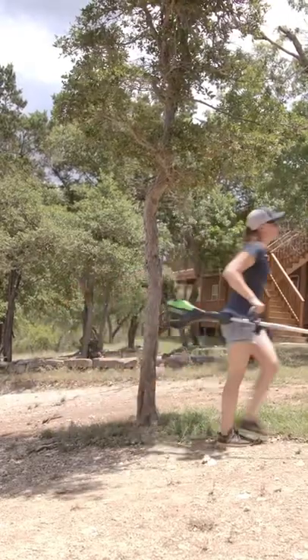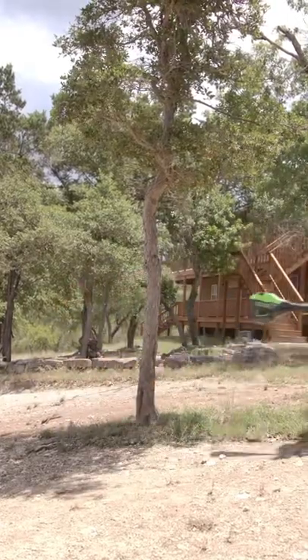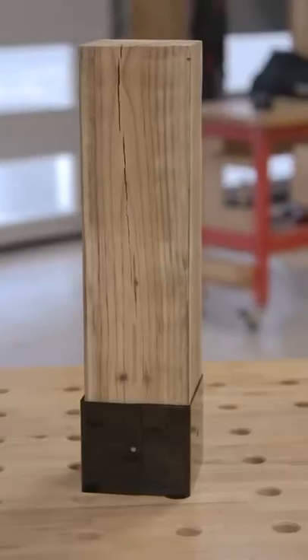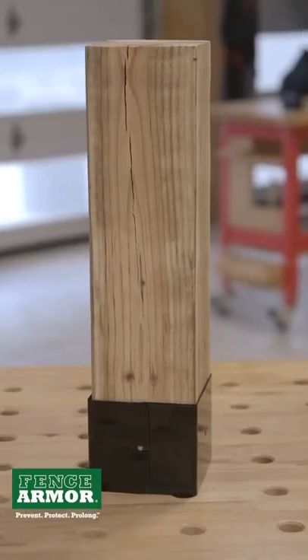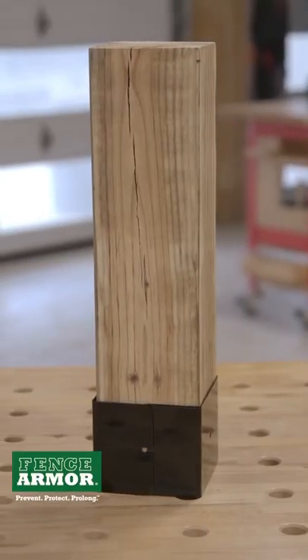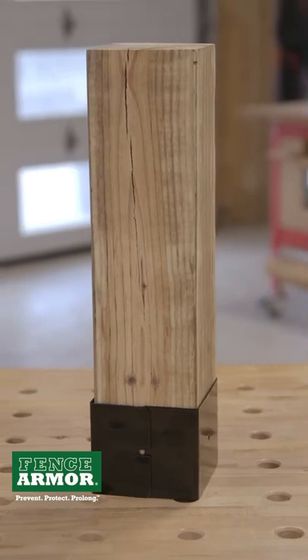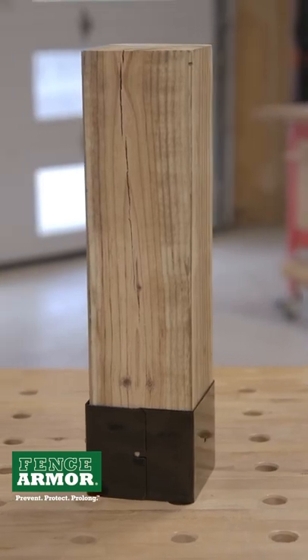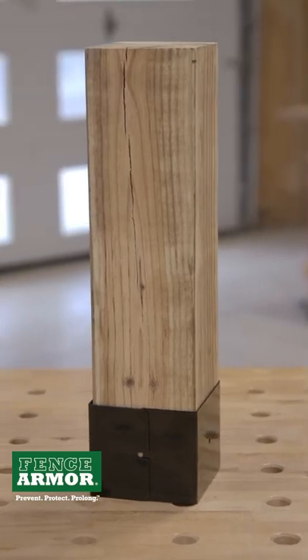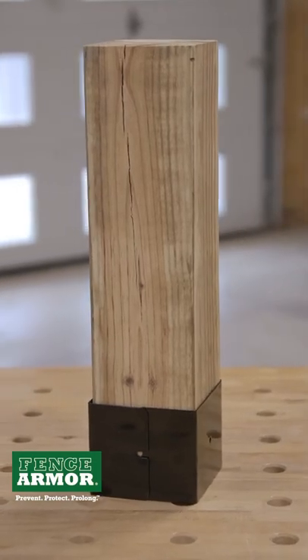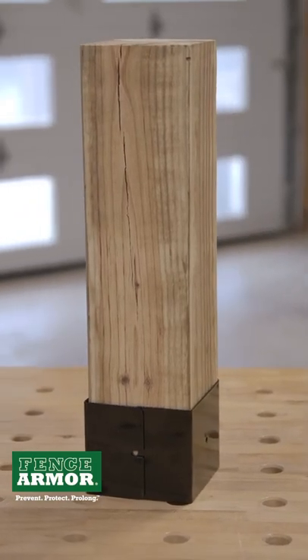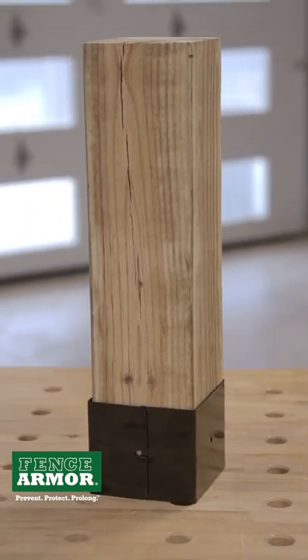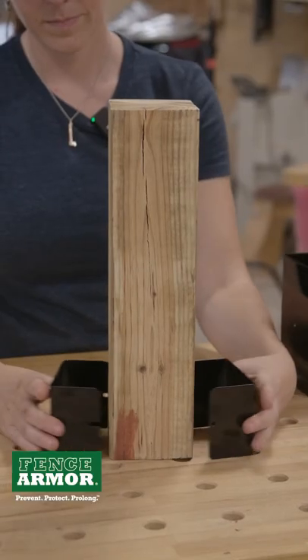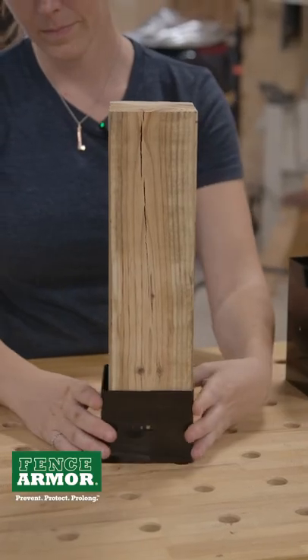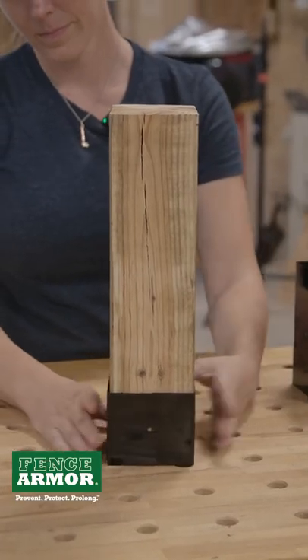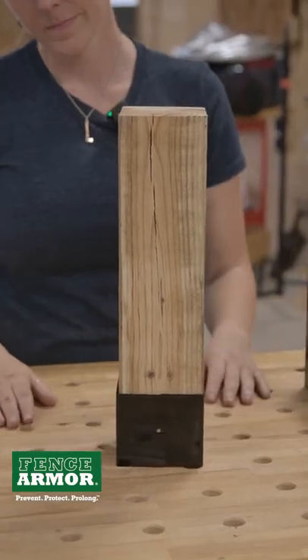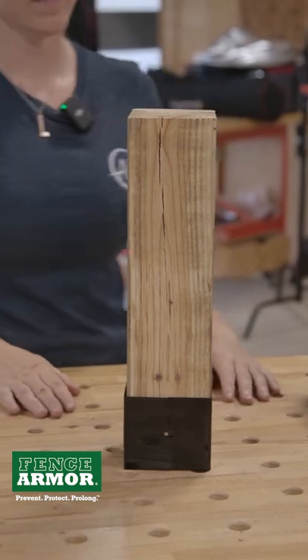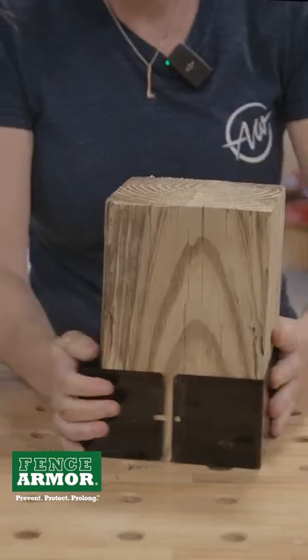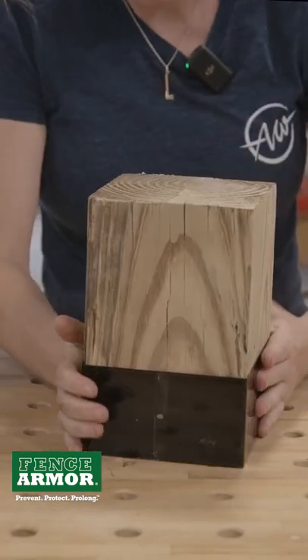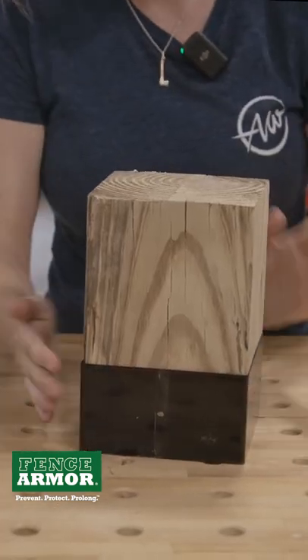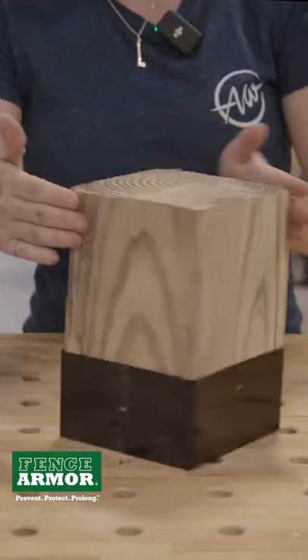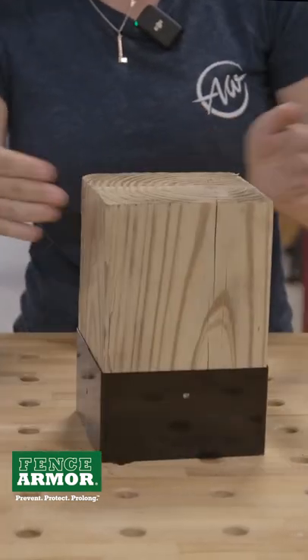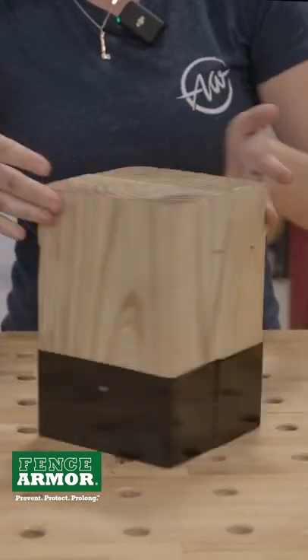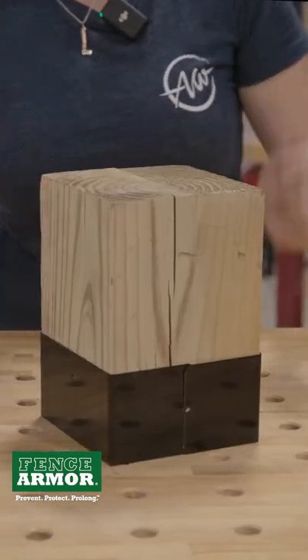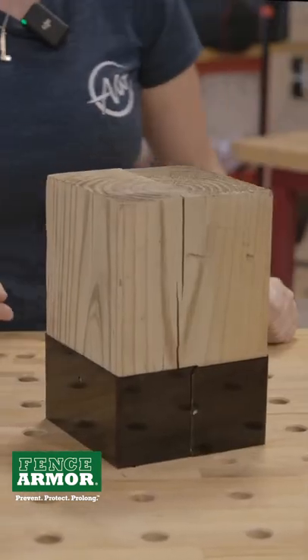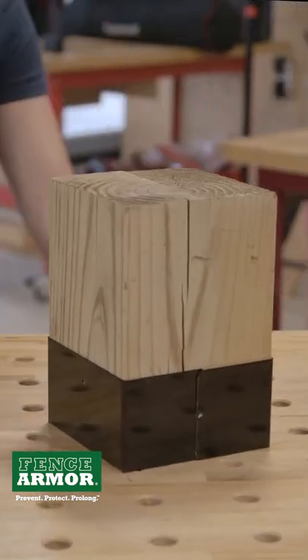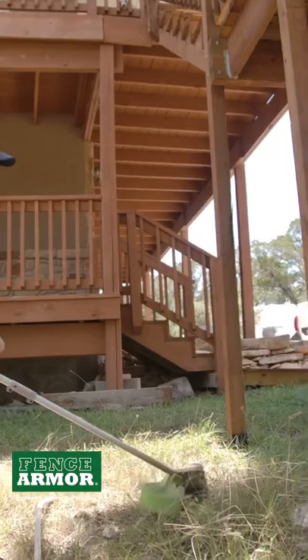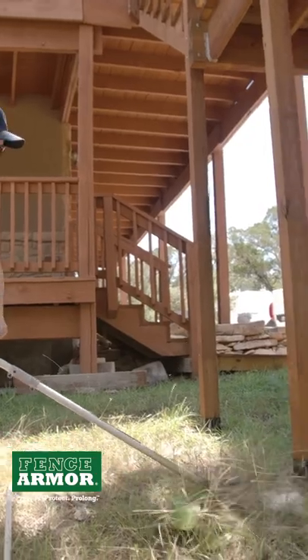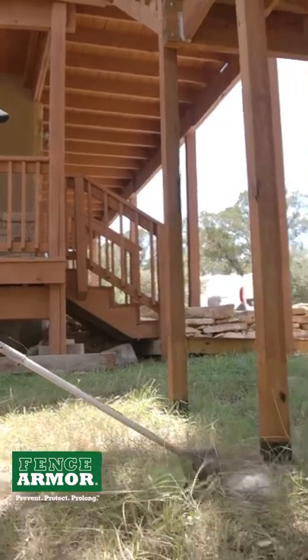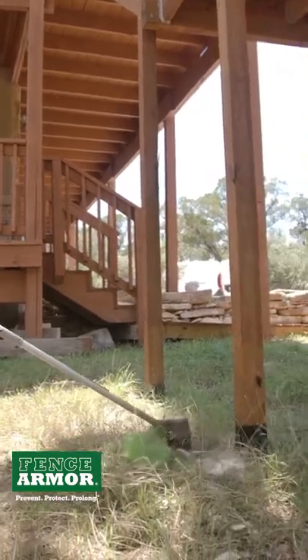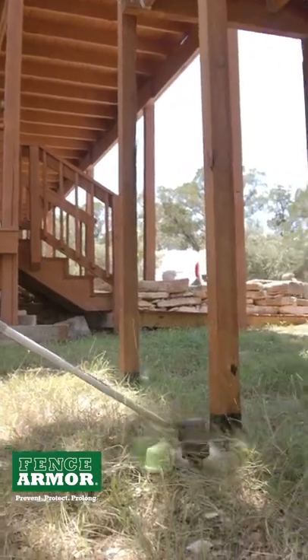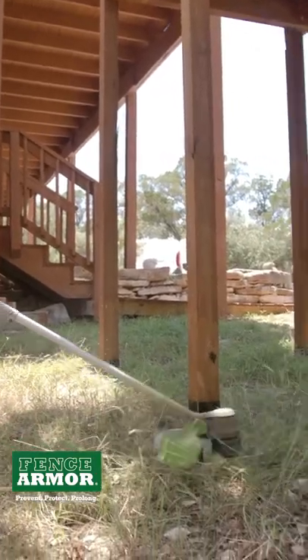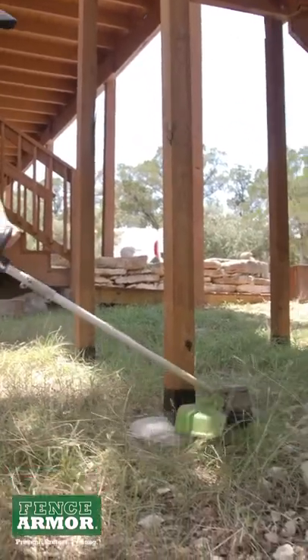Of course, the most common thing you're going to run into are posts, and Fence Armor makes a product called Post Guard that comes in two components that slip right around either a 4x4 or a 6x6. They even make a tall version. This is going to protect your post from getting eaten up with a weed eater.